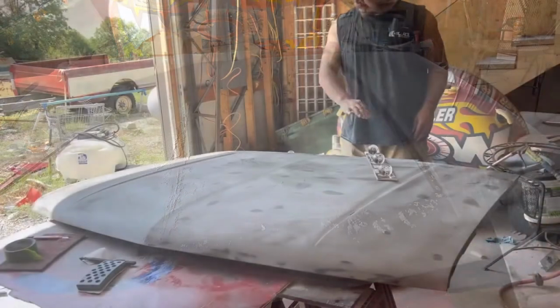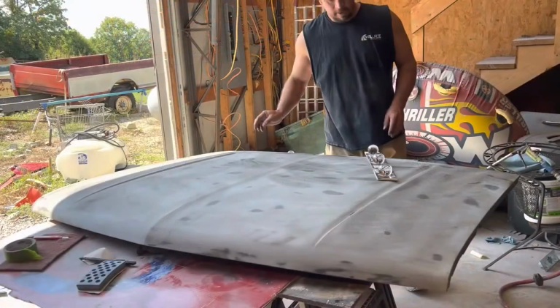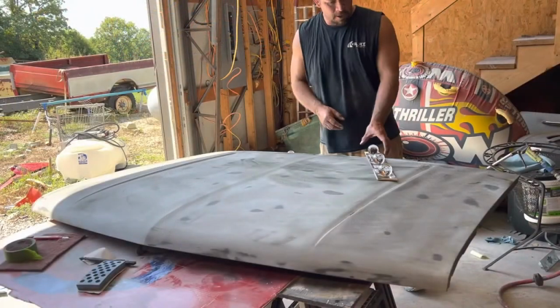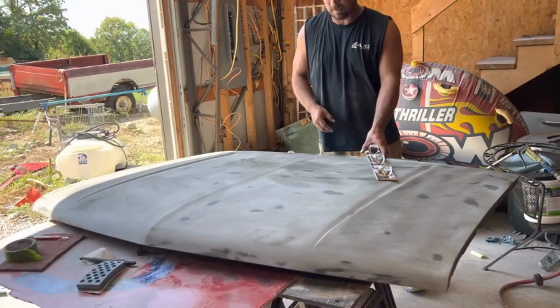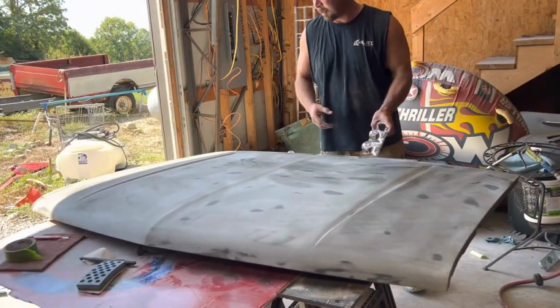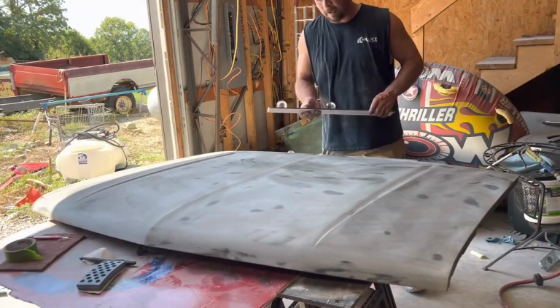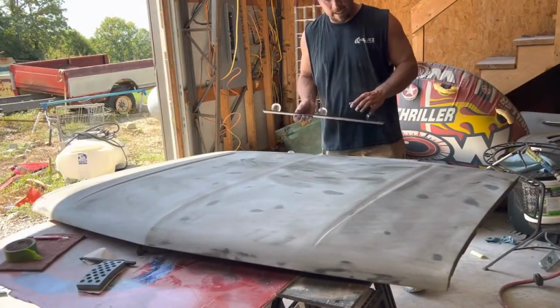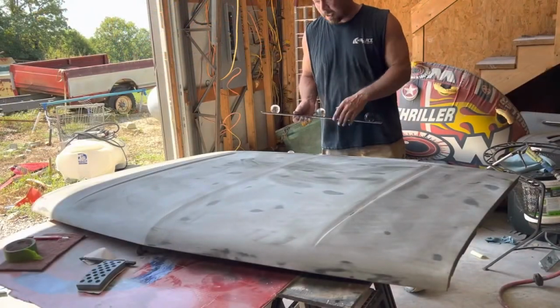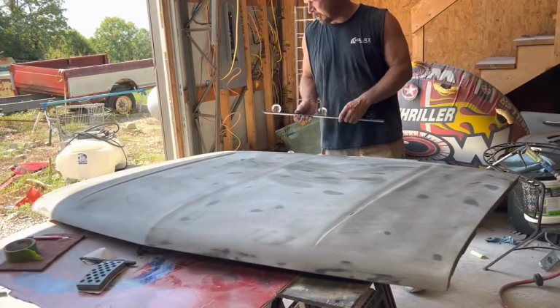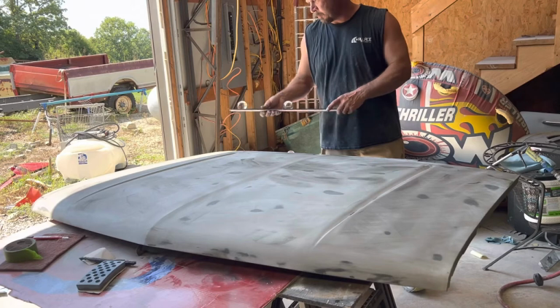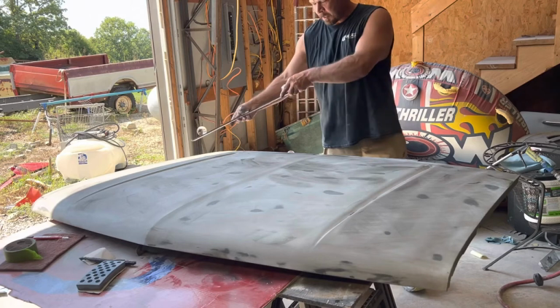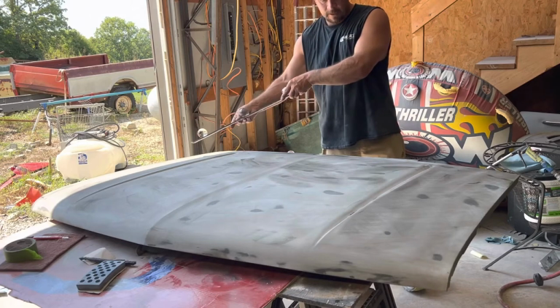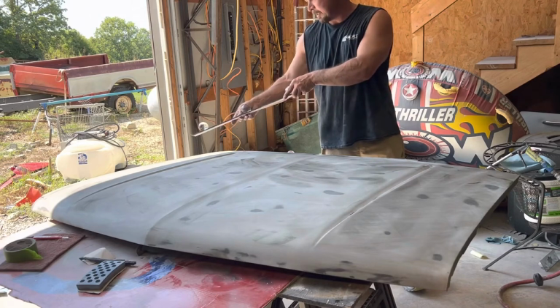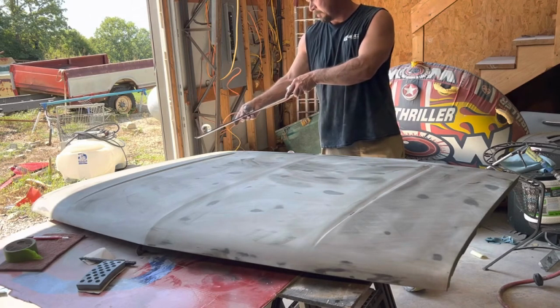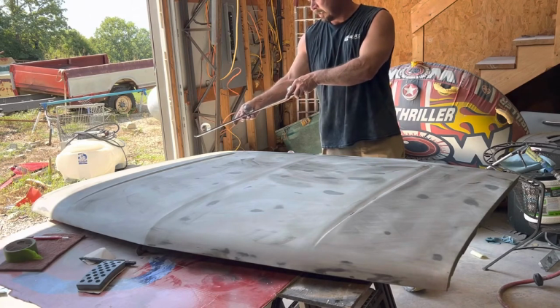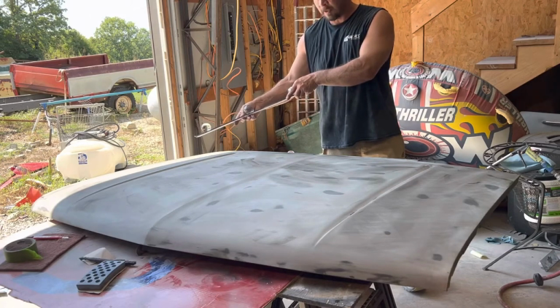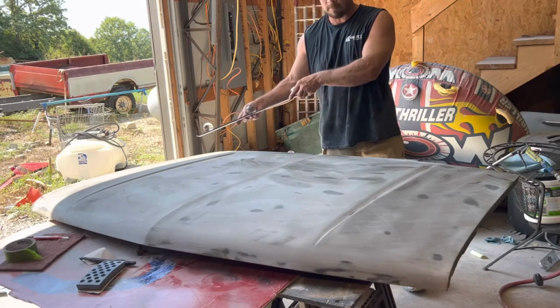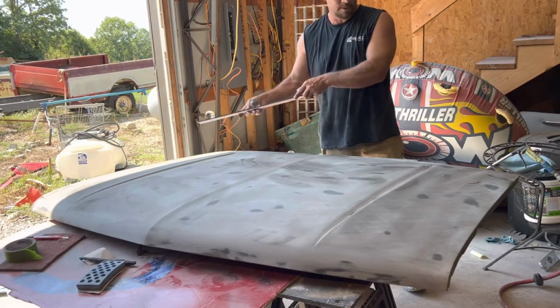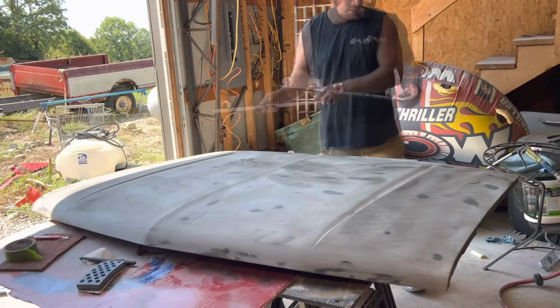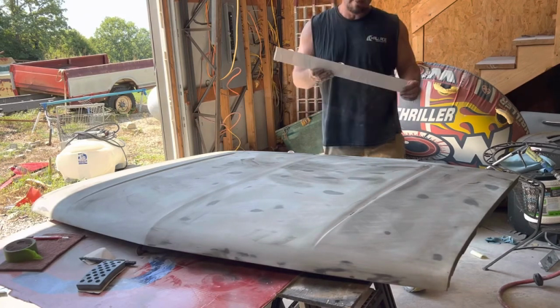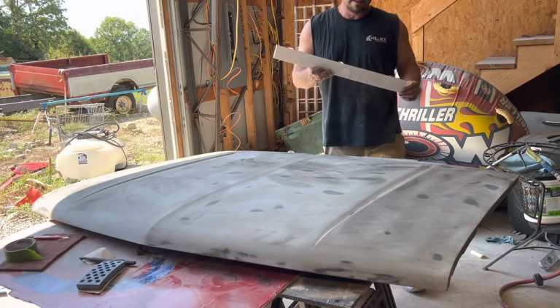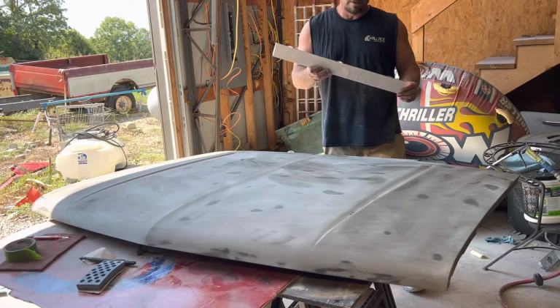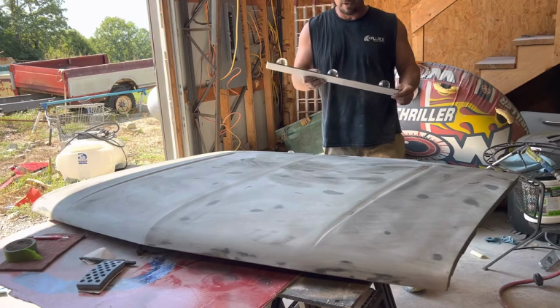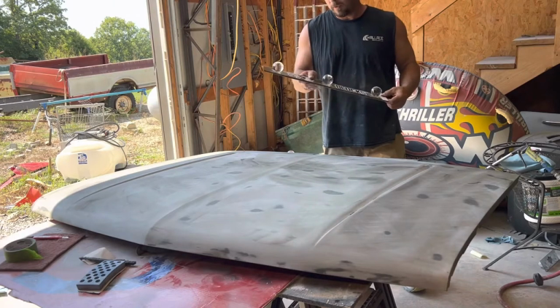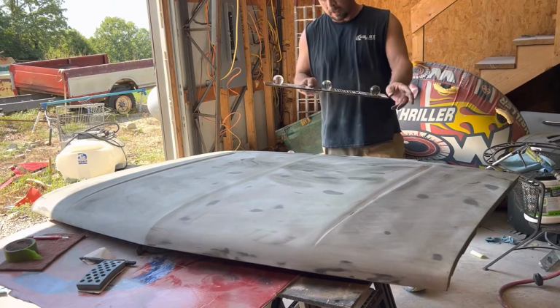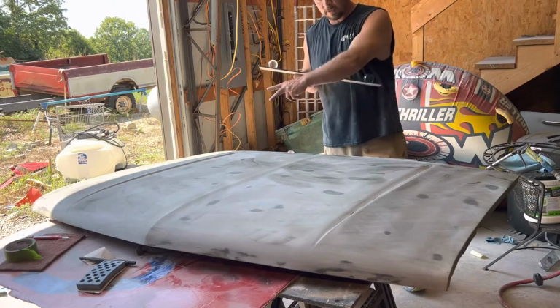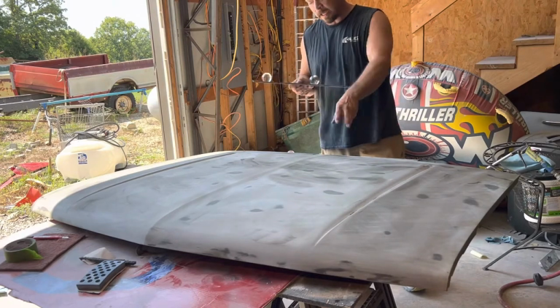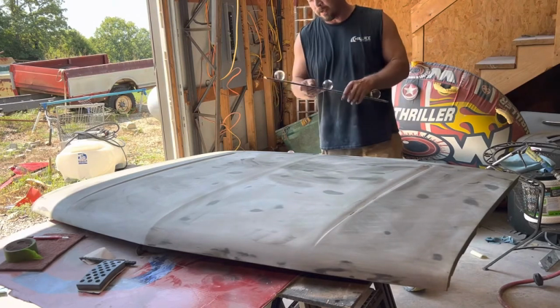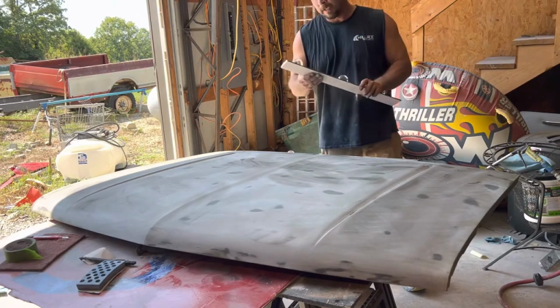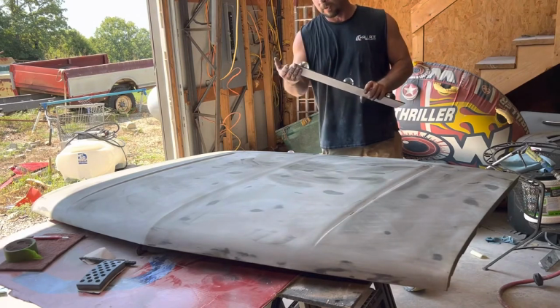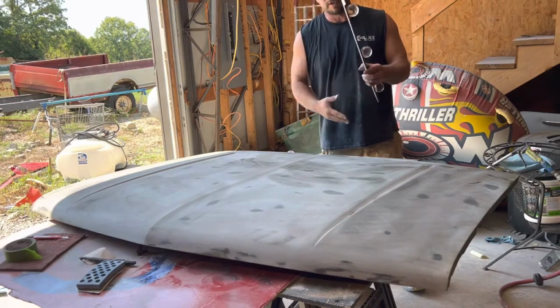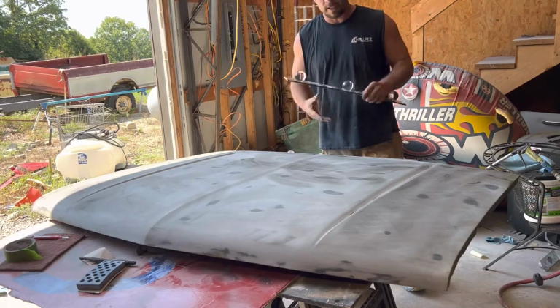We made it all the way across with the 180 grit and it blocked out pretty well. There was one spot where I added another little shot of primer. Going back for round two — another layer of guide coat — and we'll start with the 220 here.